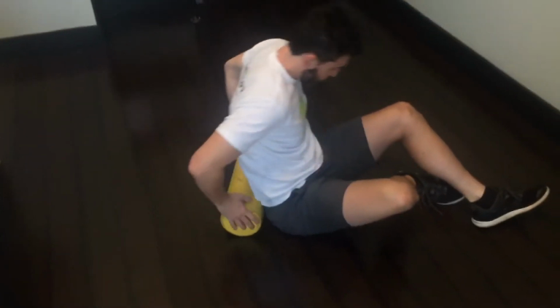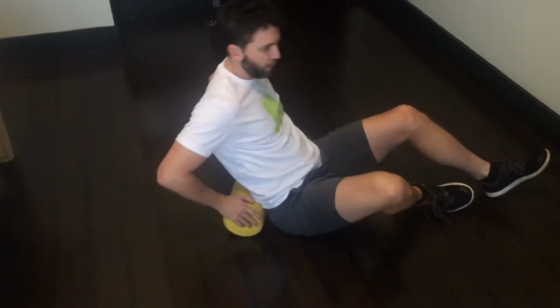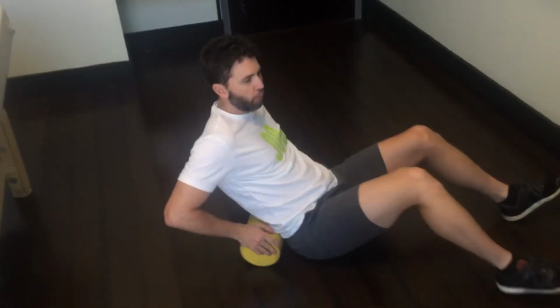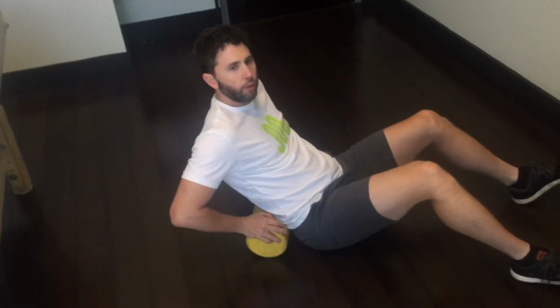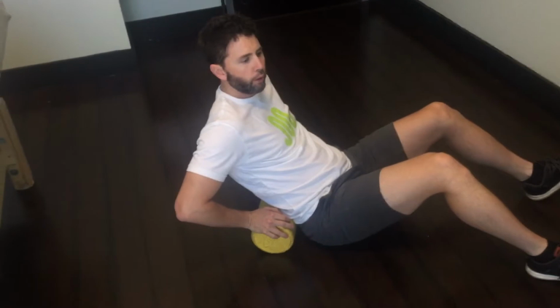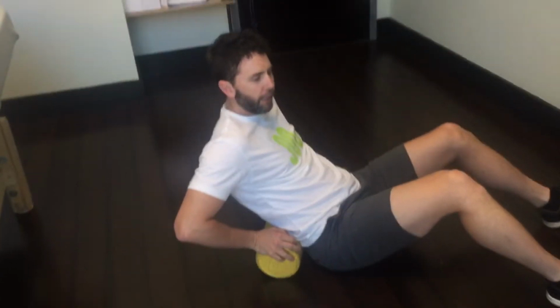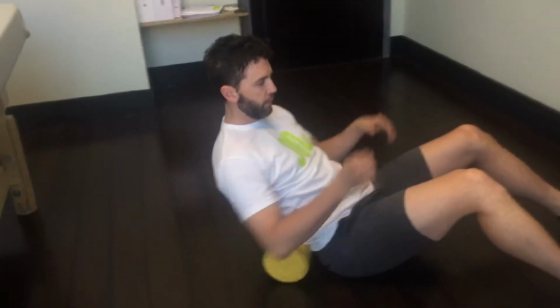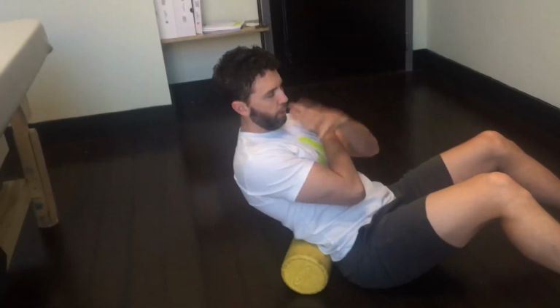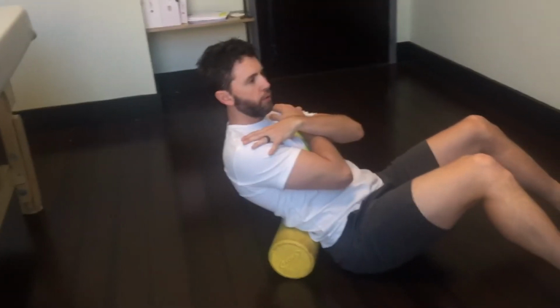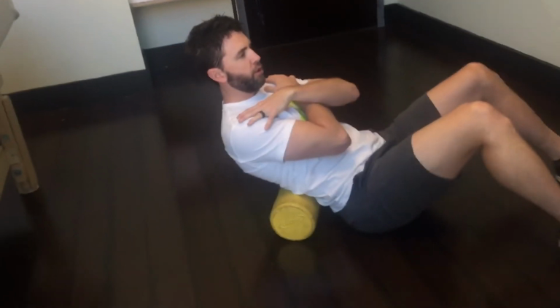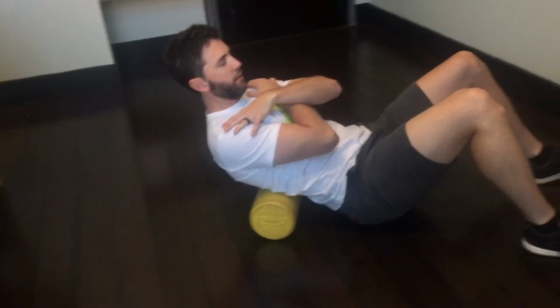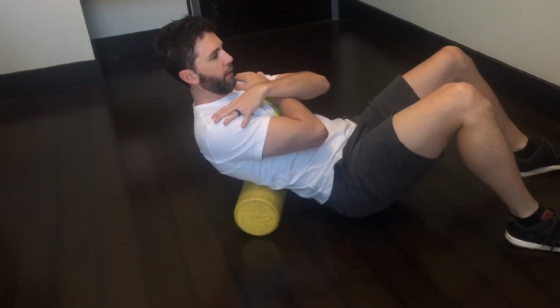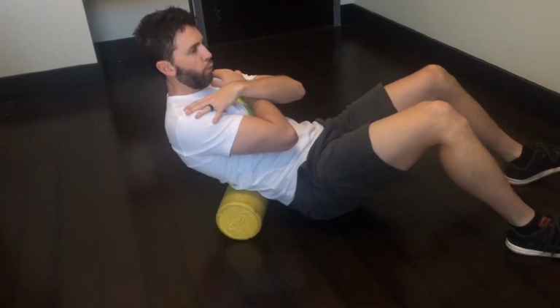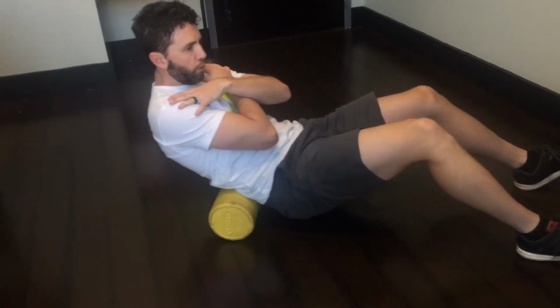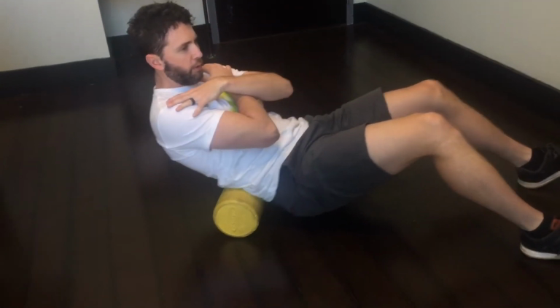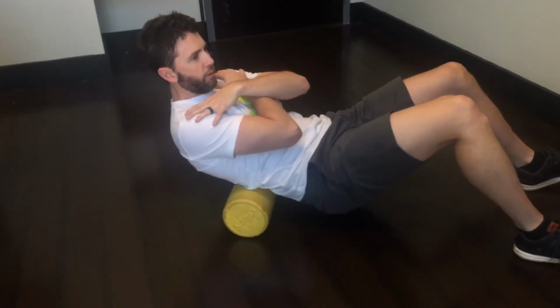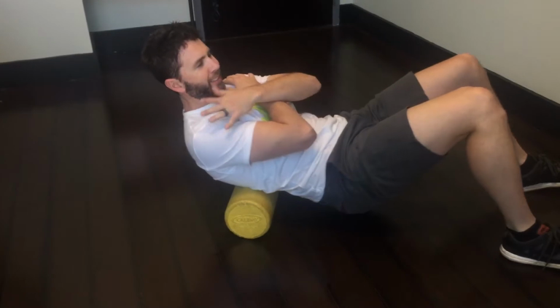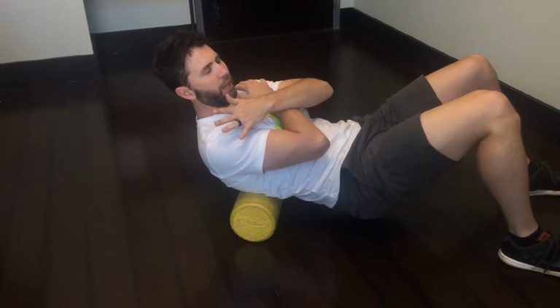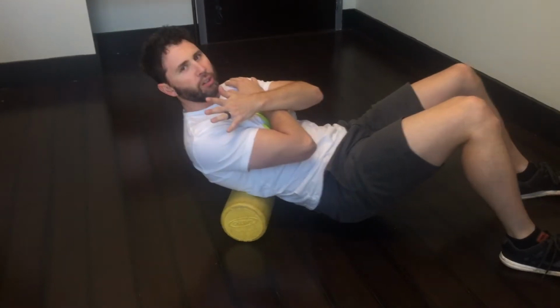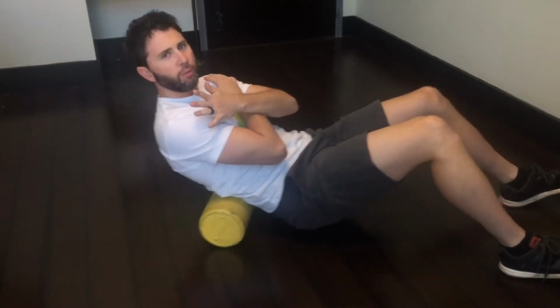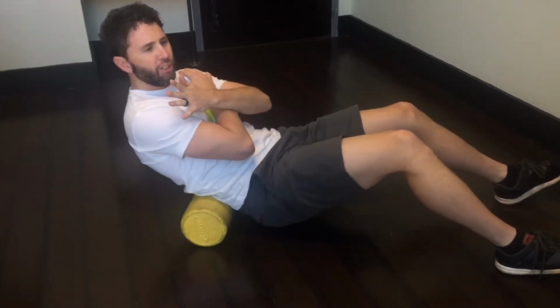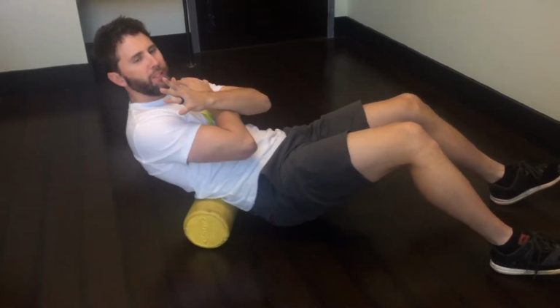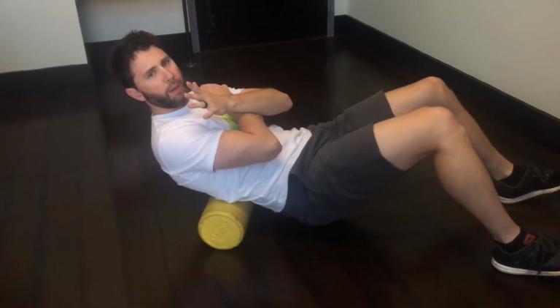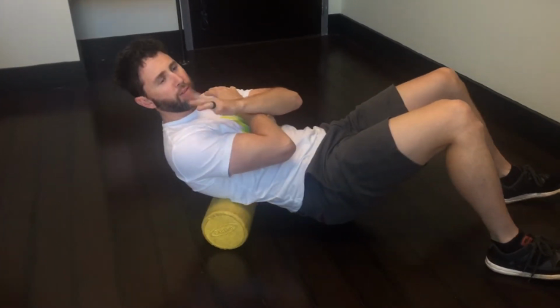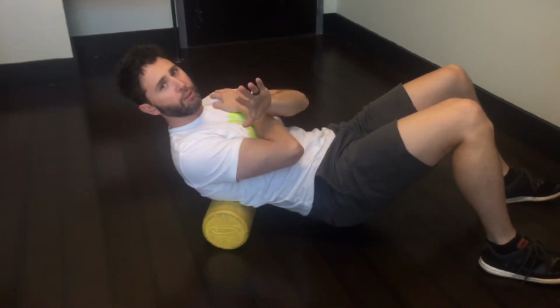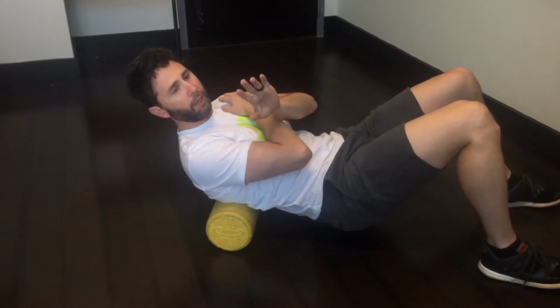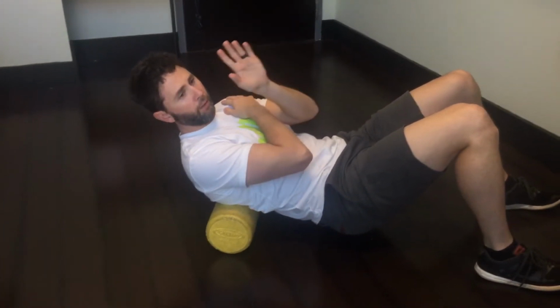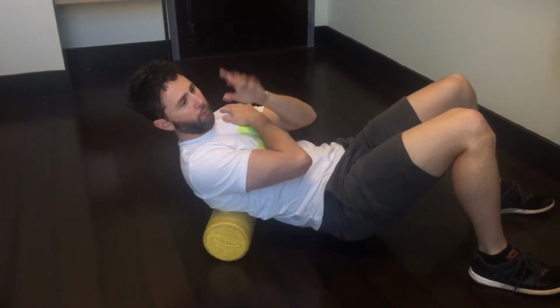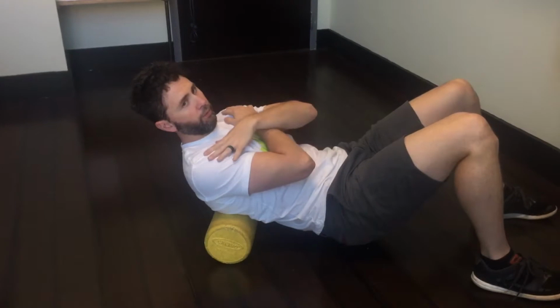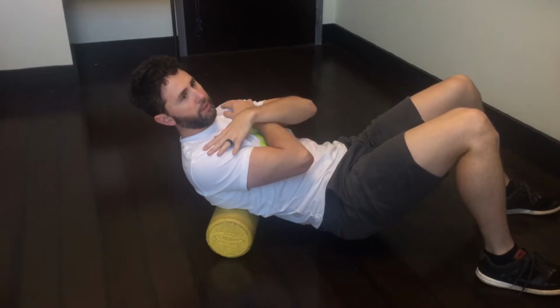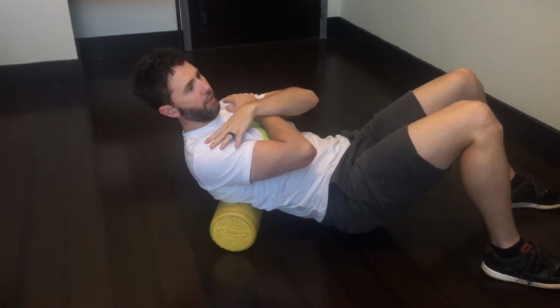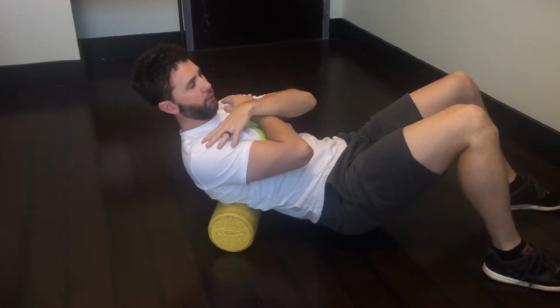You're going to put that foam roller where your low back is, put arms across the chest, and just roll some of those tissues. Now this should be a little uncomfortable — it shouldn't be super painful. Definitely no sharp pain, or this exercise is not for you.